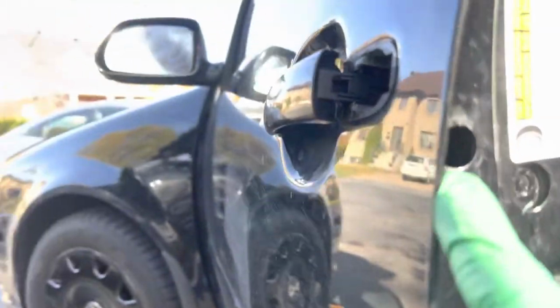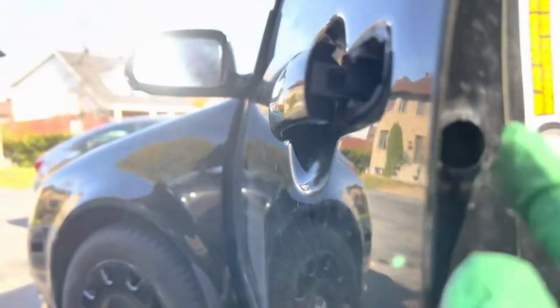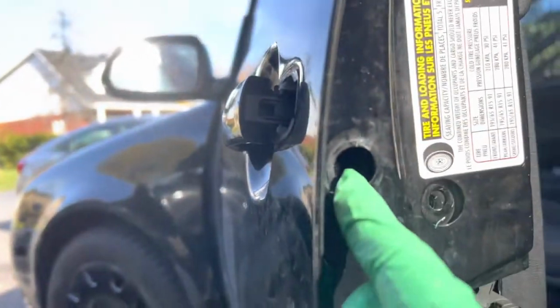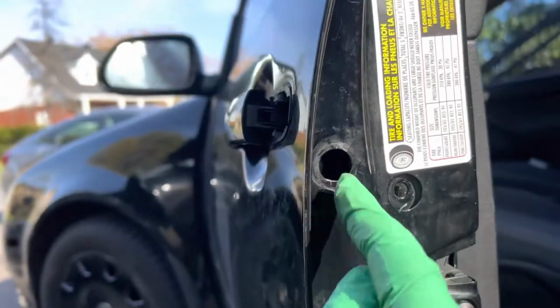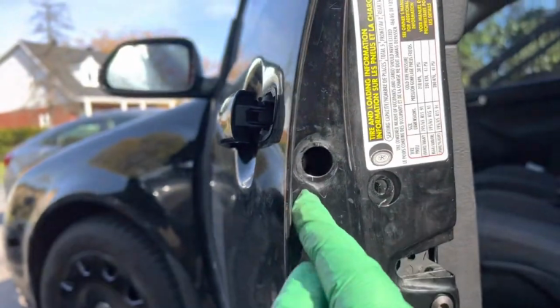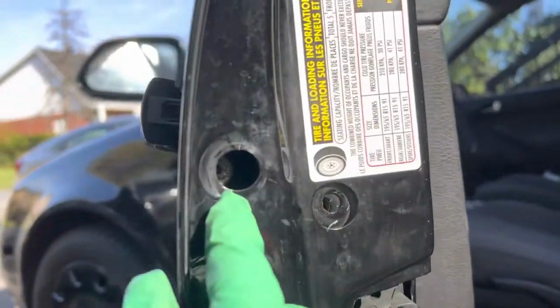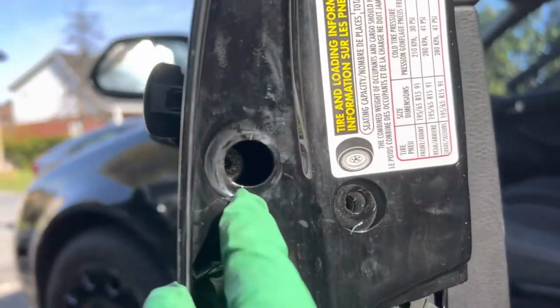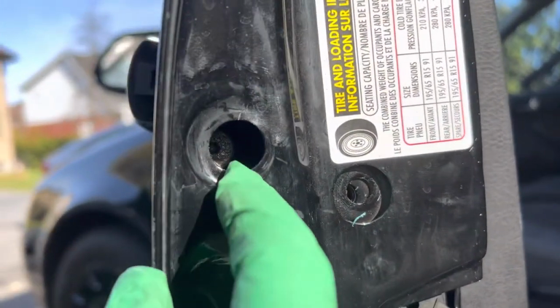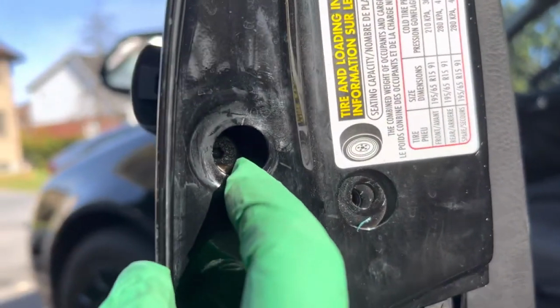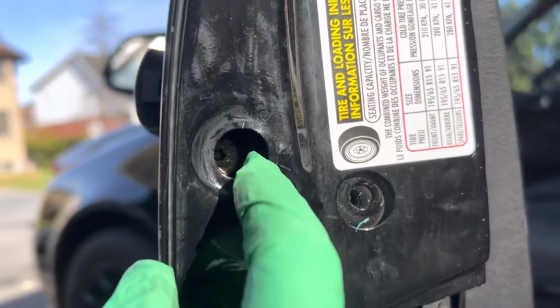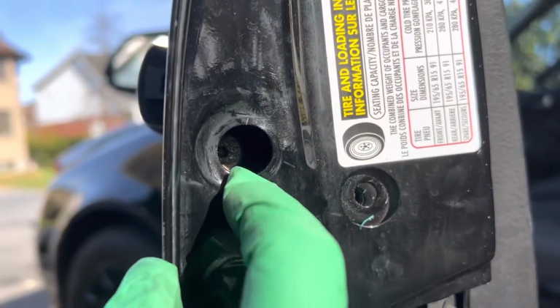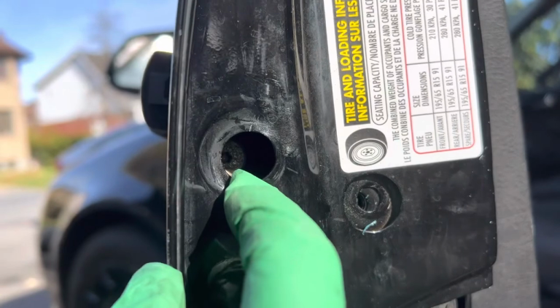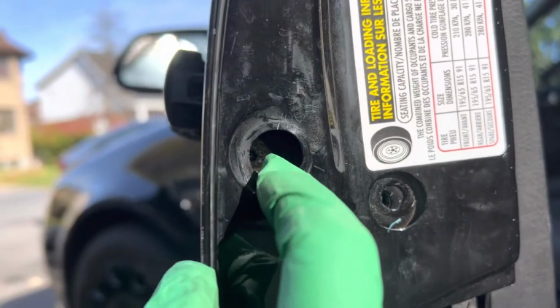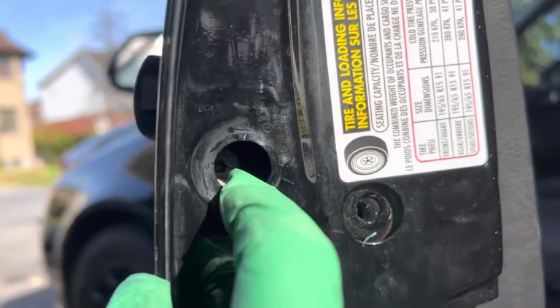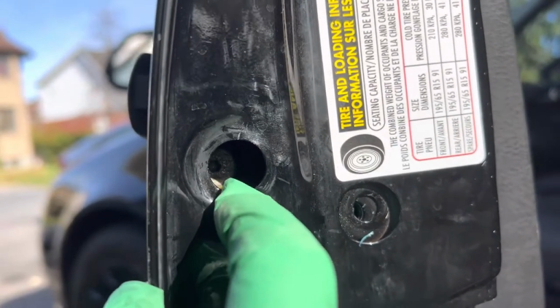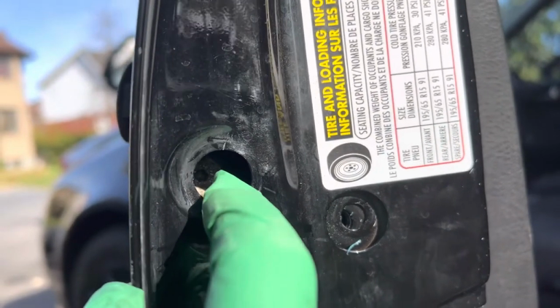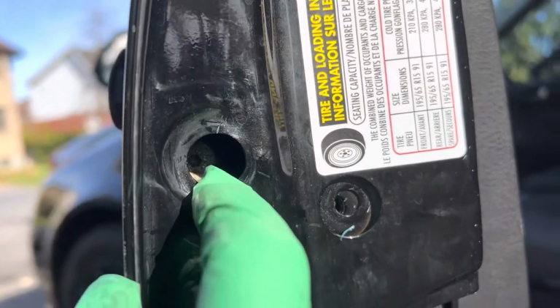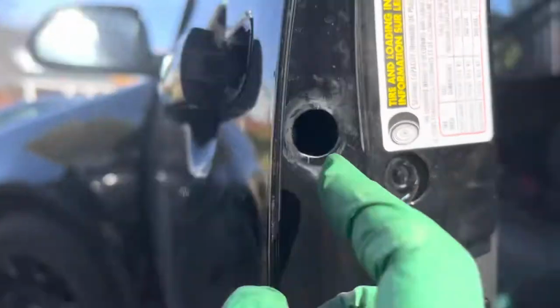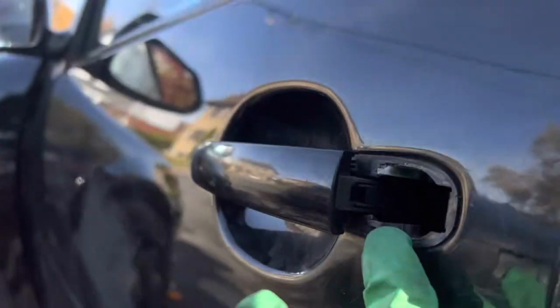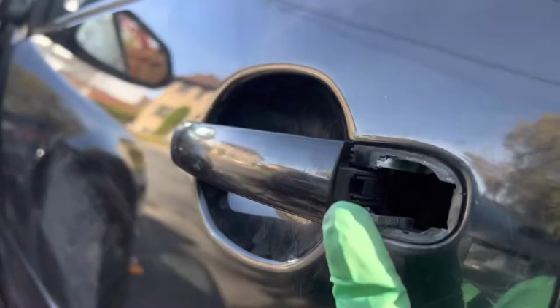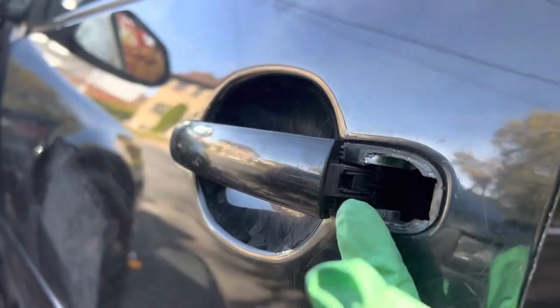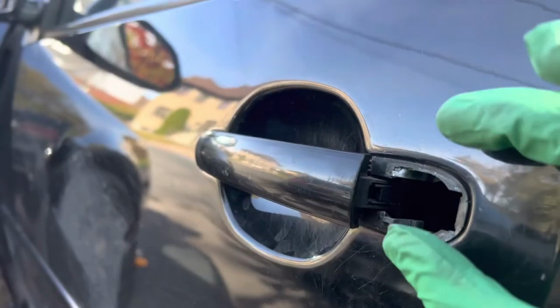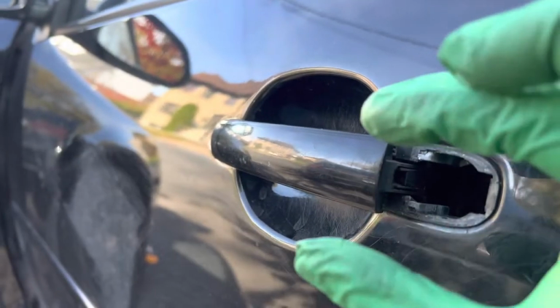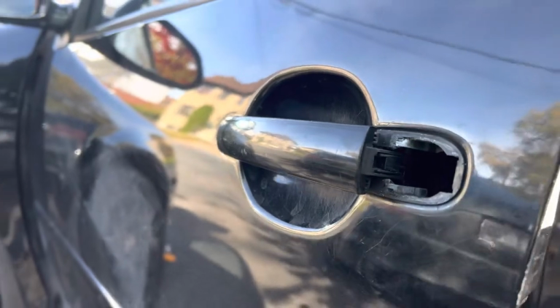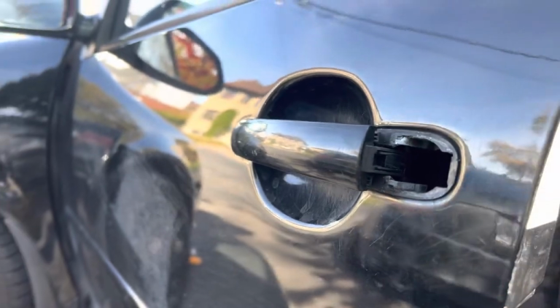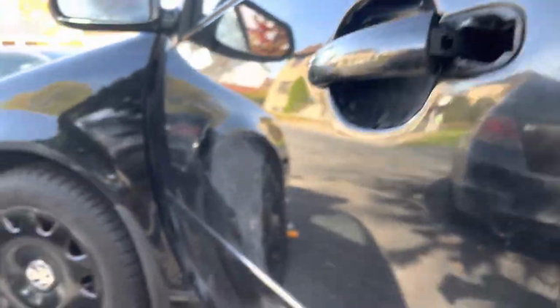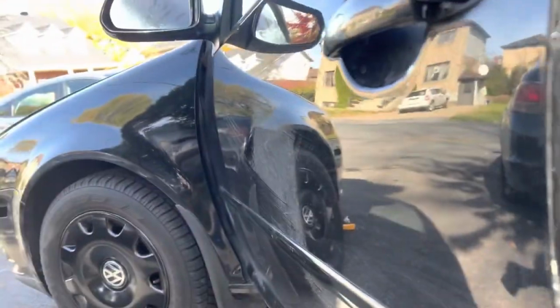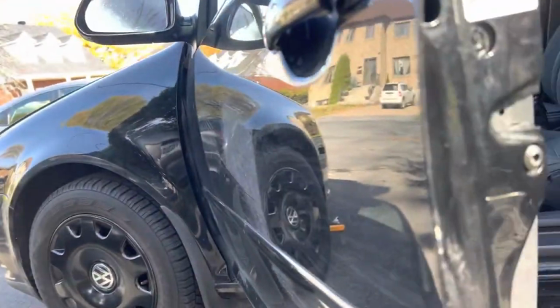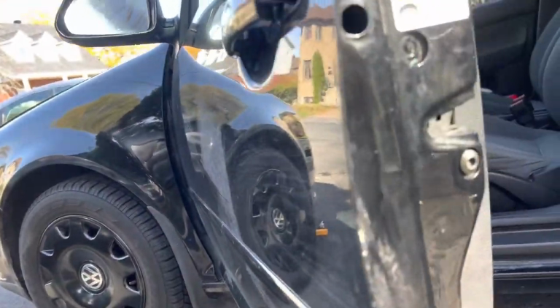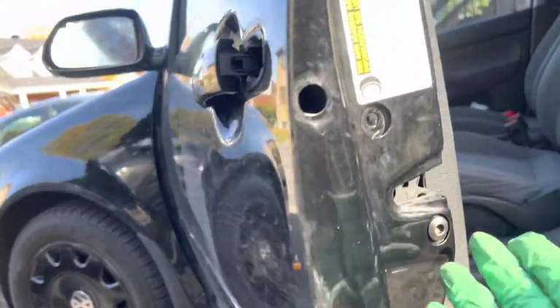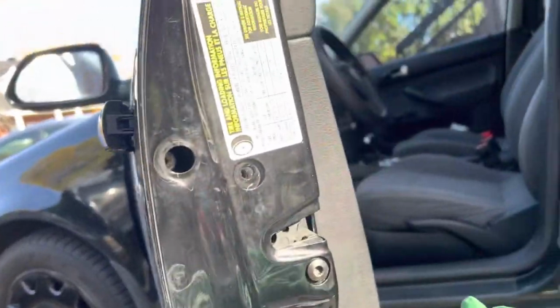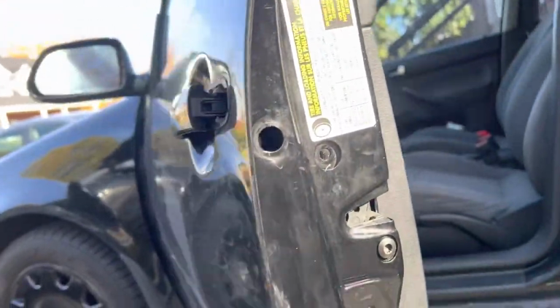Just remove this cap from the driver's door, and then there's a T20 screw just behind here — loosen it up, don't completely remove it. Then pry it and the whole barrel is going to come out. That's it — you don't even have to remove the panel.